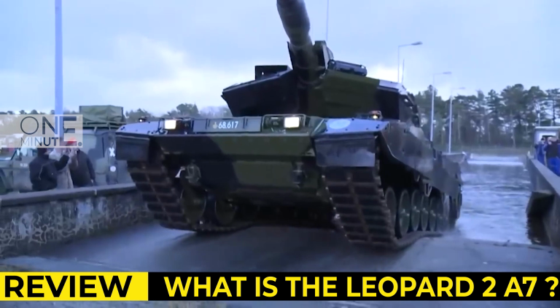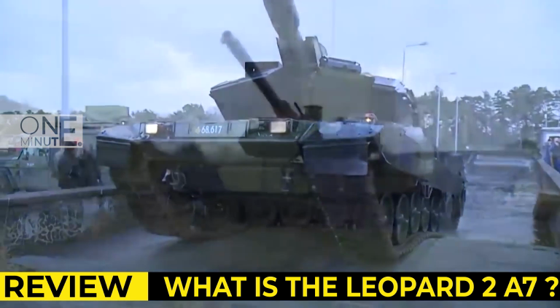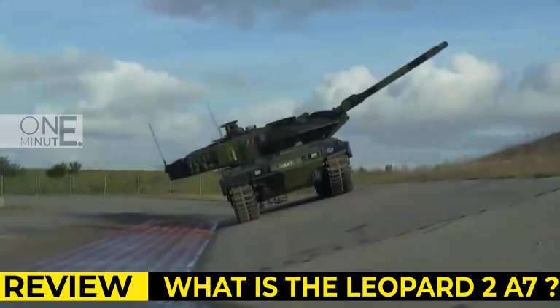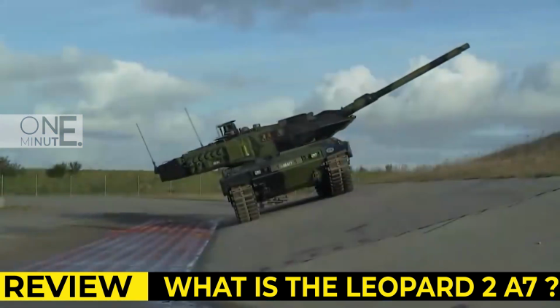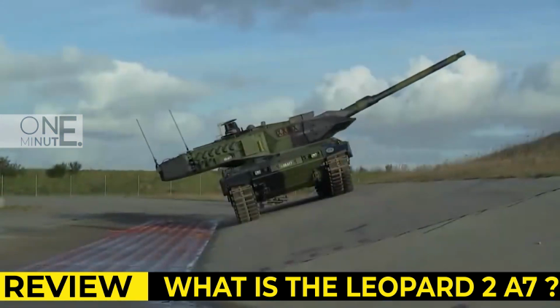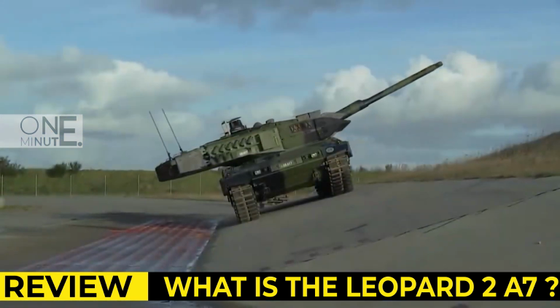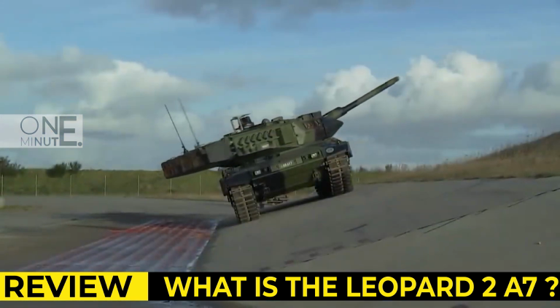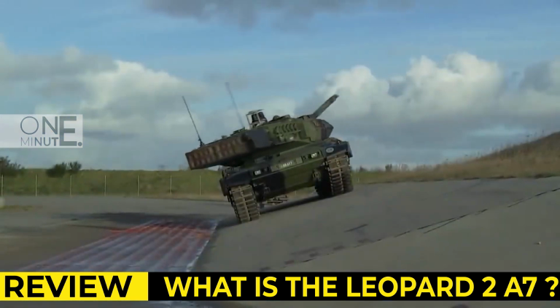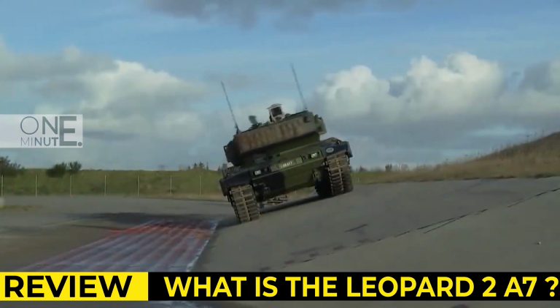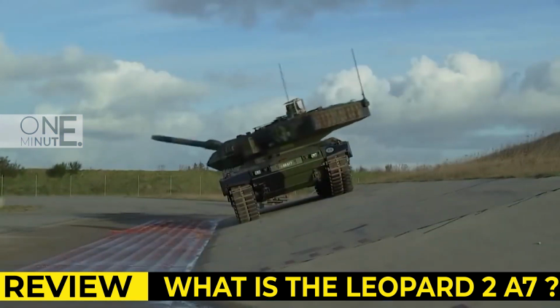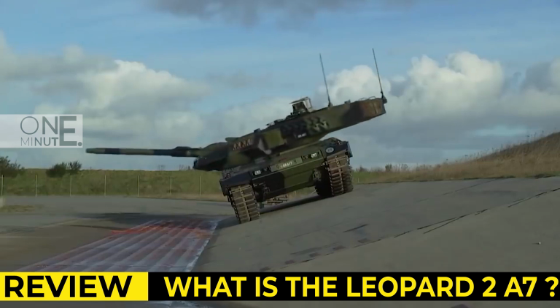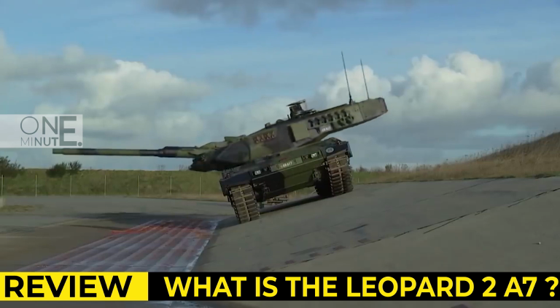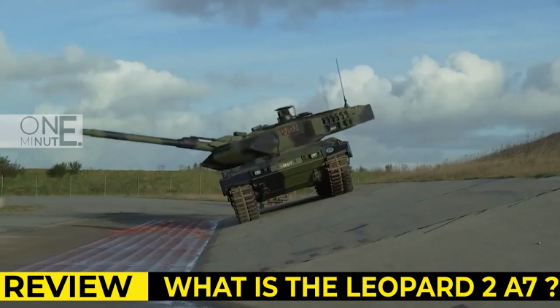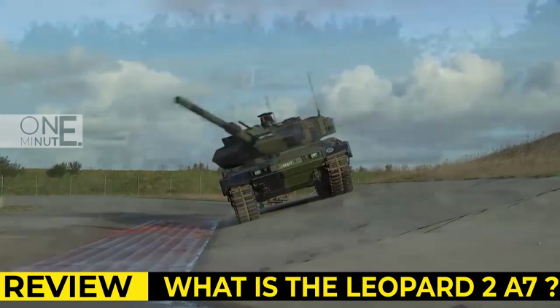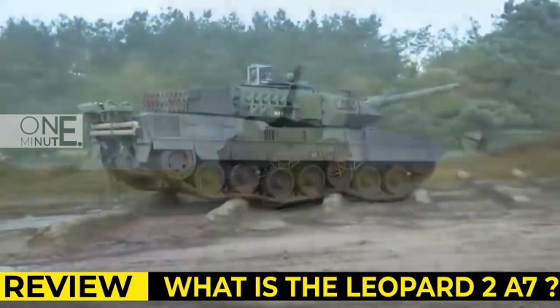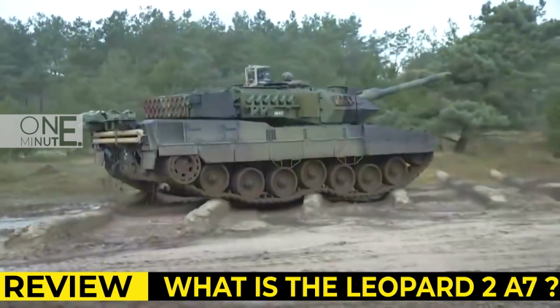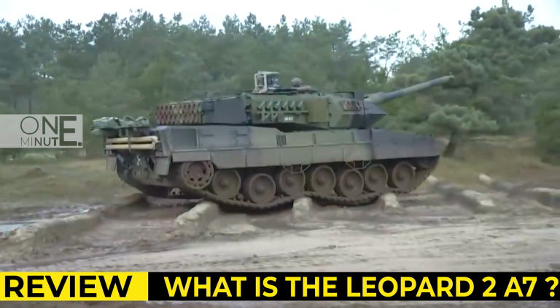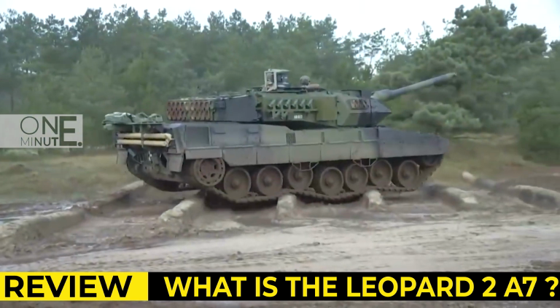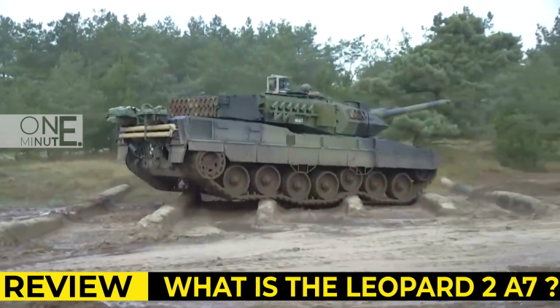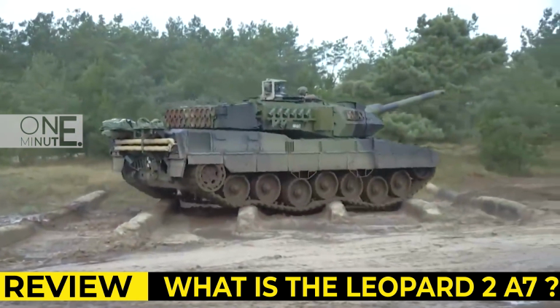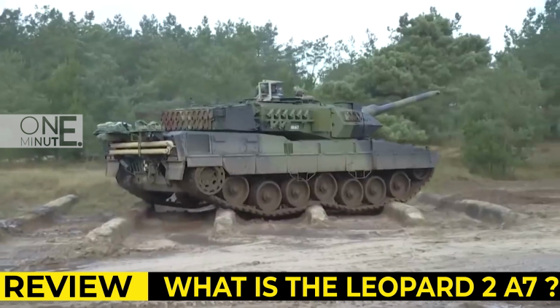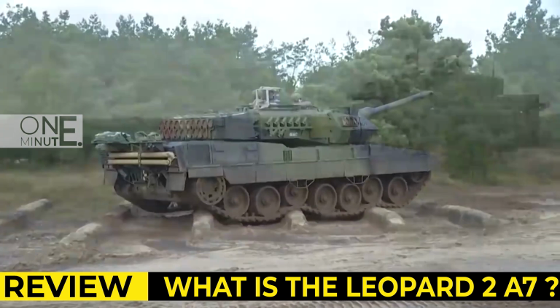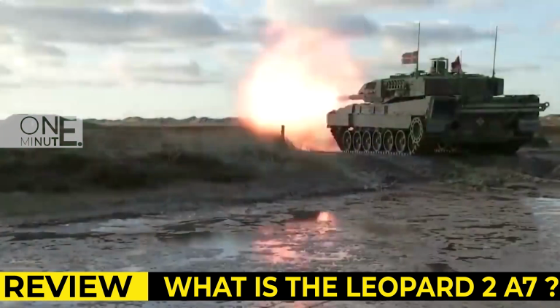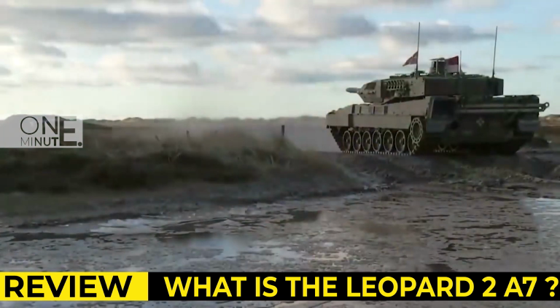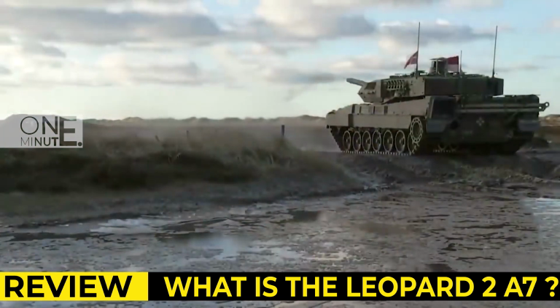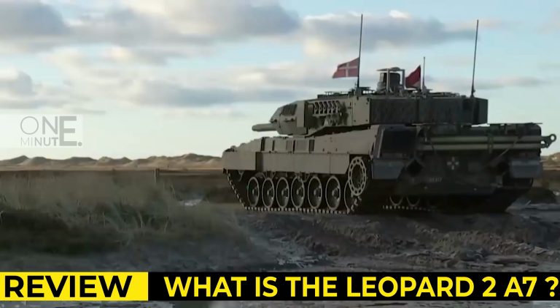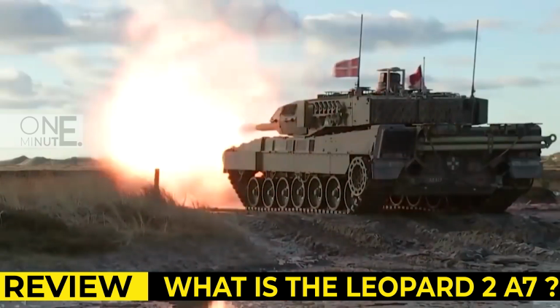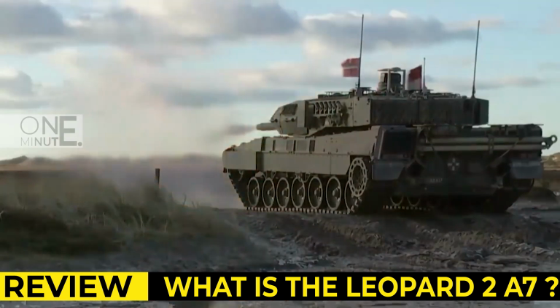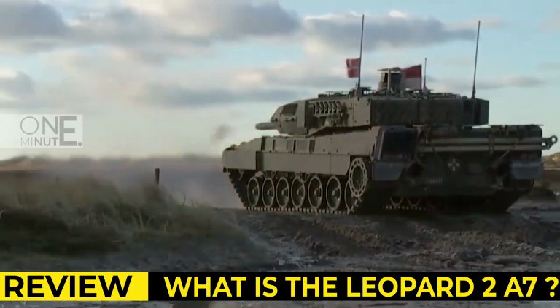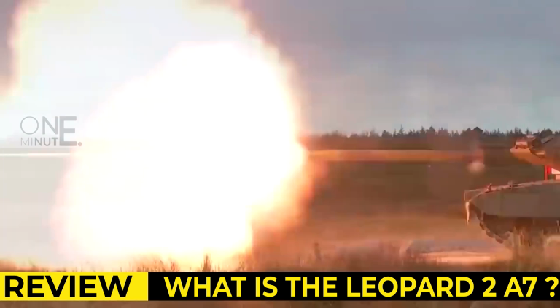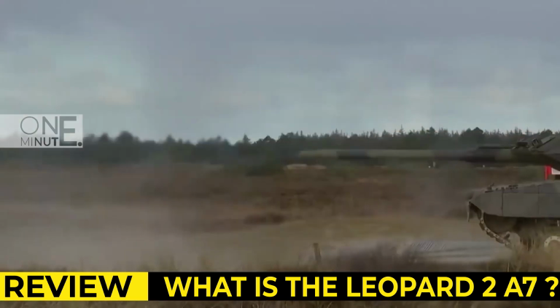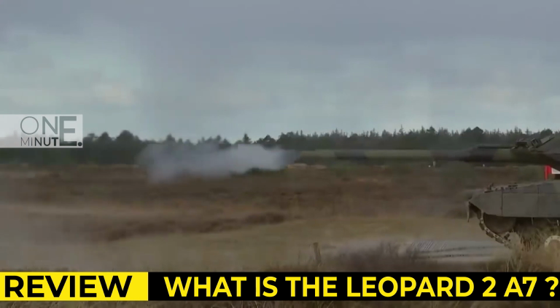New side skirts were fitted. Protection of the hull floor was also increased to withstand blasts from landmines and improvised explosive devices. This MBT has modular armor, so damaged modules can be easily replaced in field conditions.